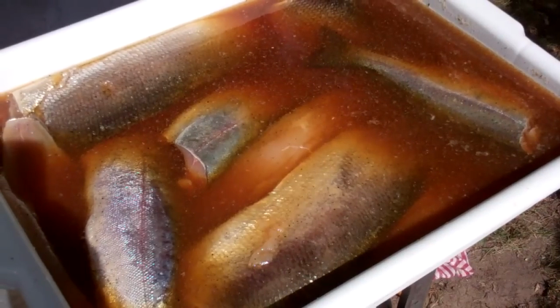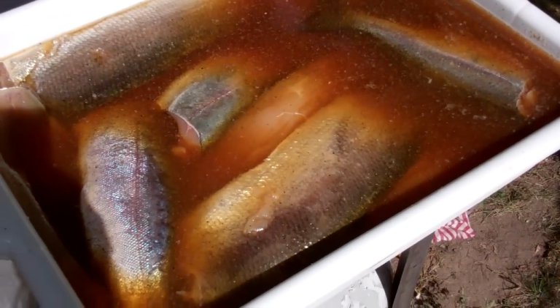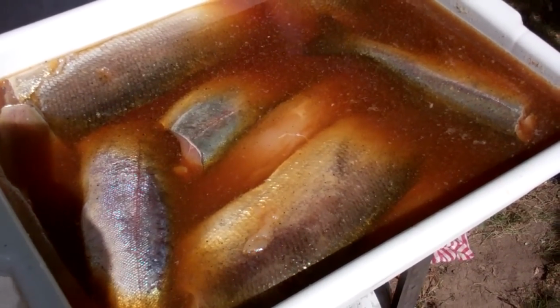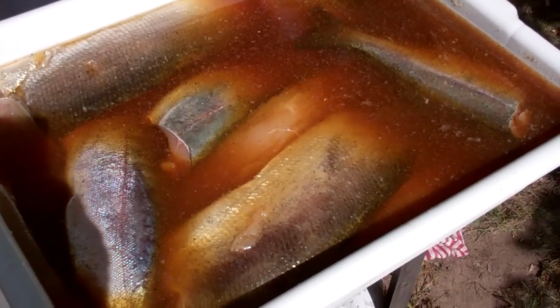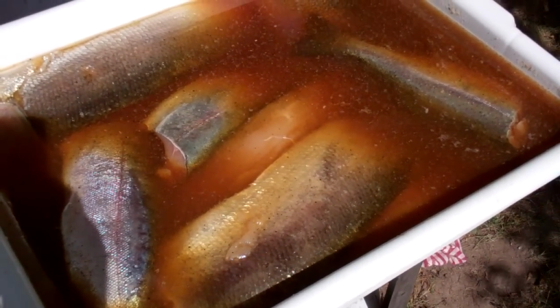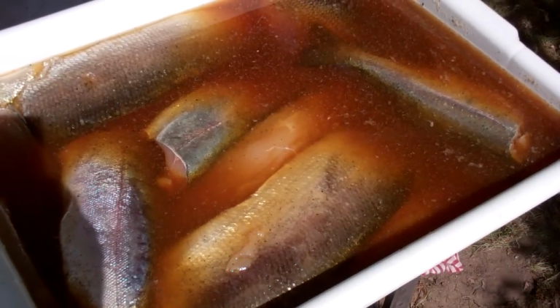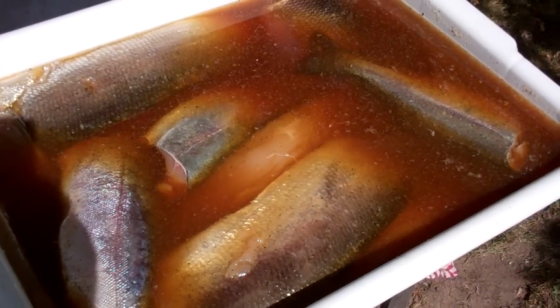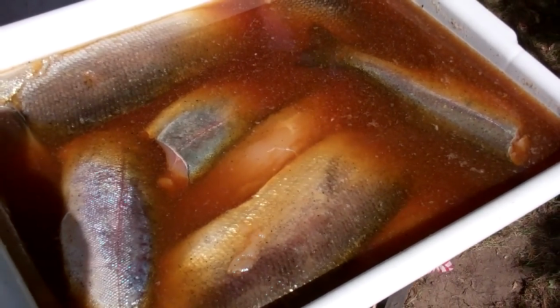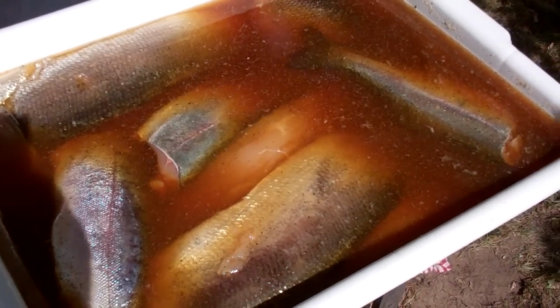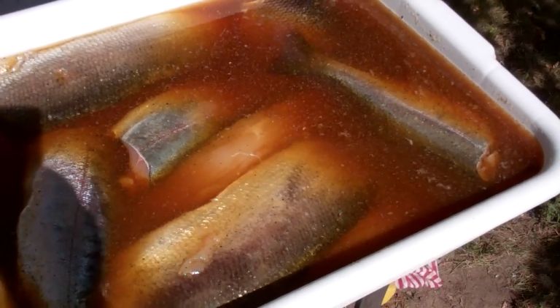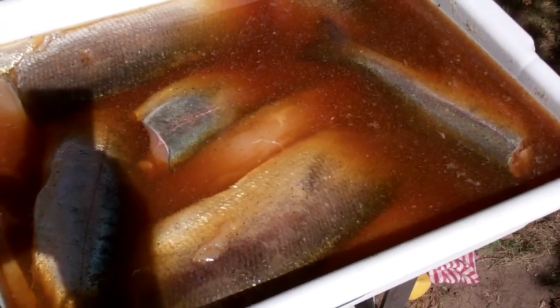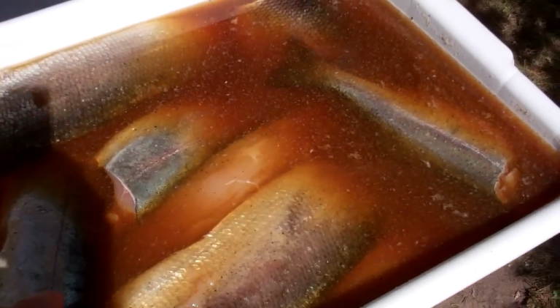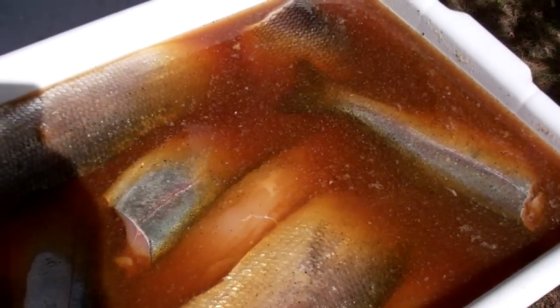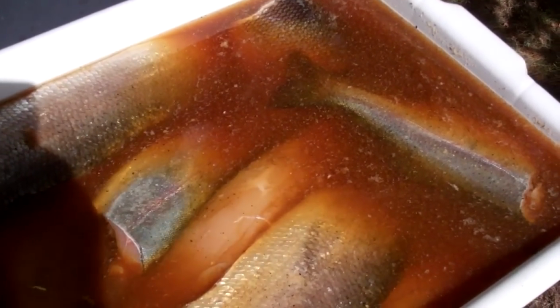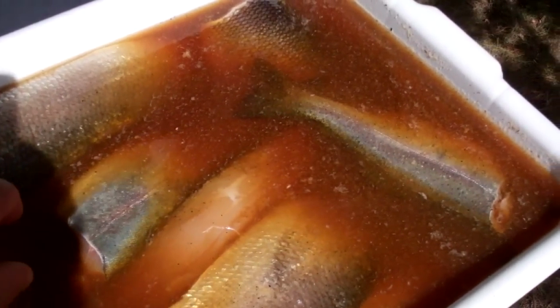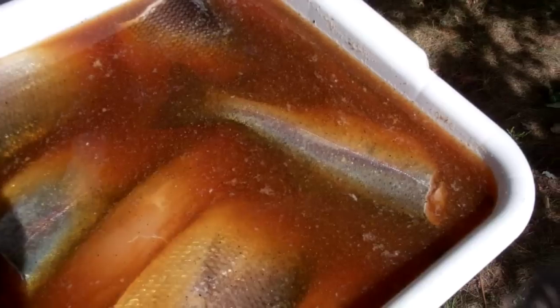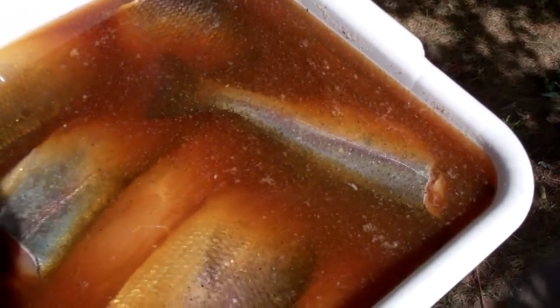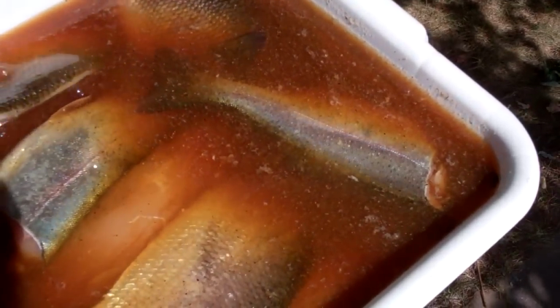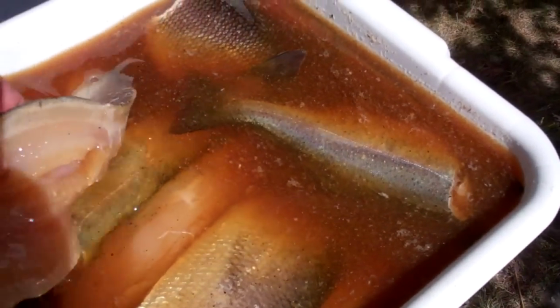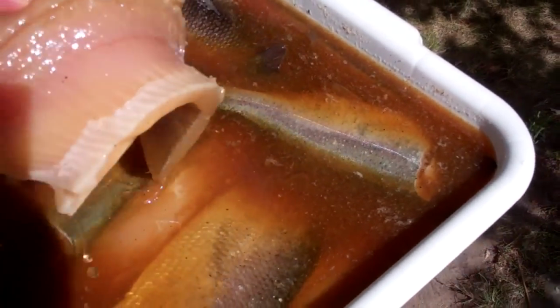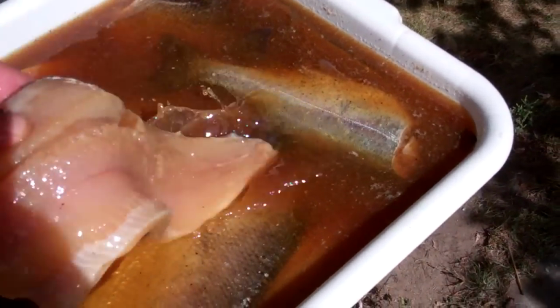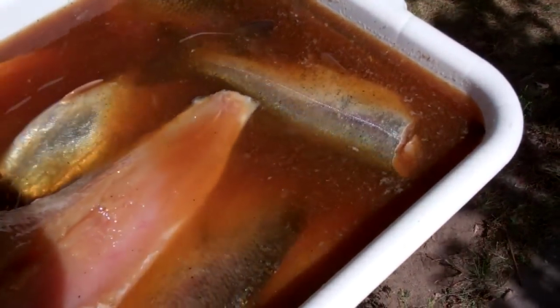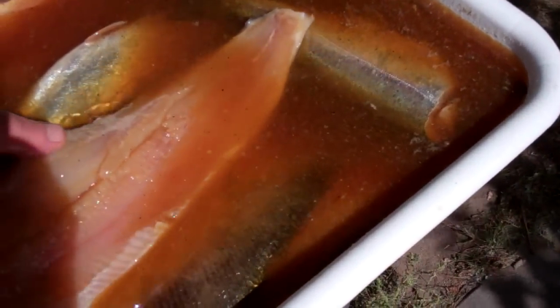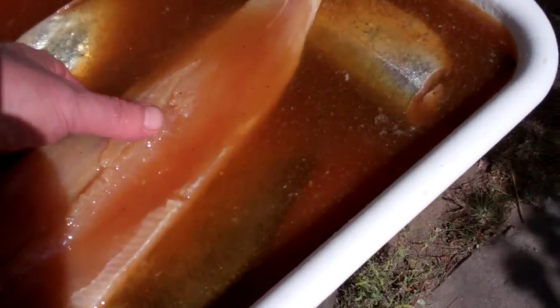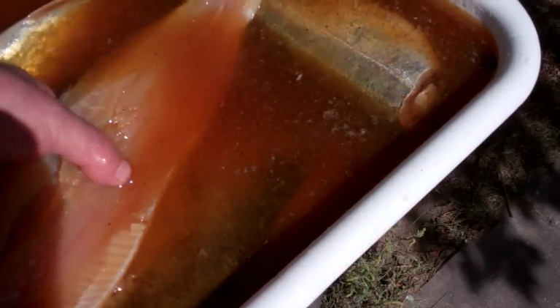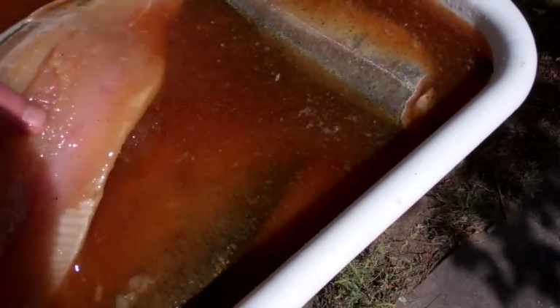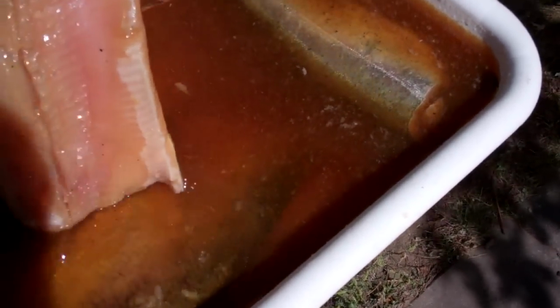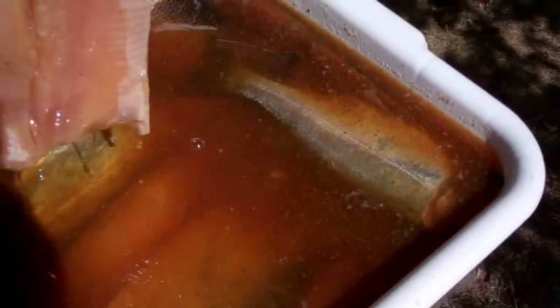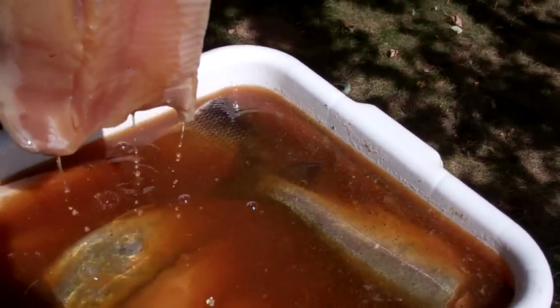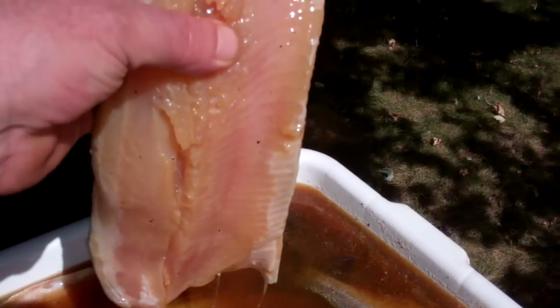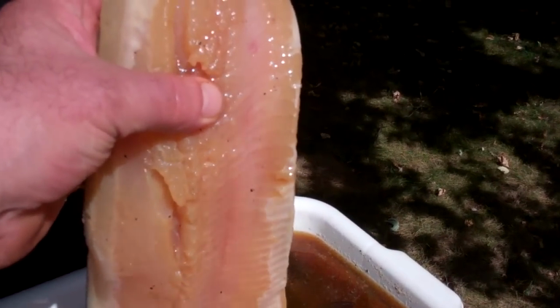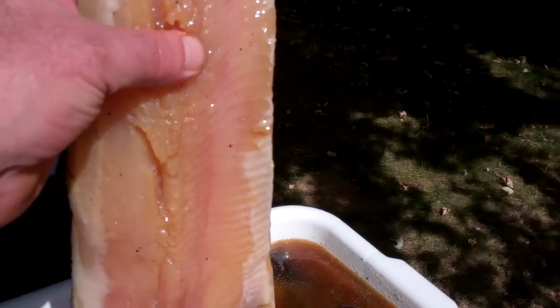I'll put a link underneath here in case you haven't seen my other video on smoking salmon. I used the same brine on this — I'll also put that link underneath here. Here's some beautiful whitefish fillets and they're going to go in the smoker.